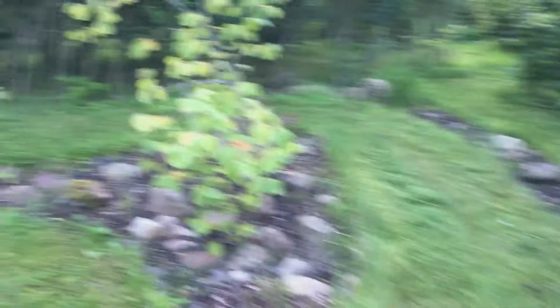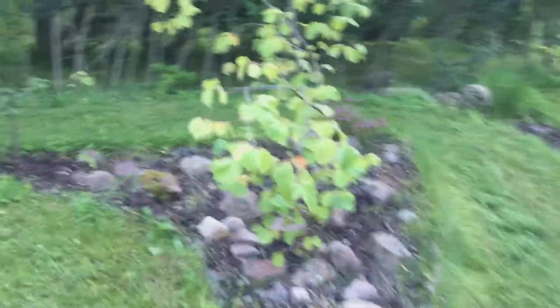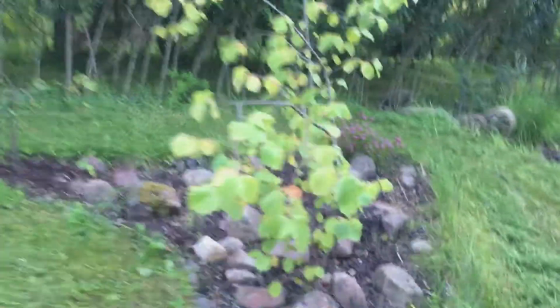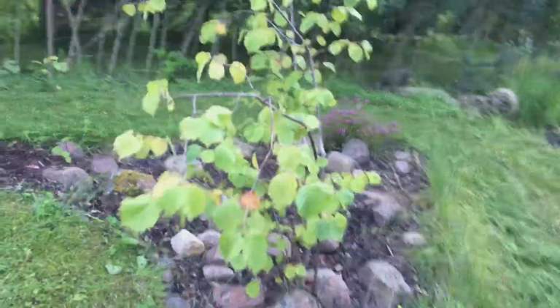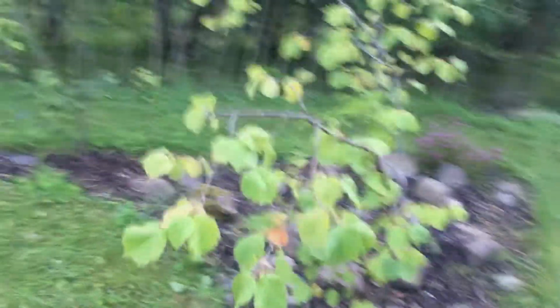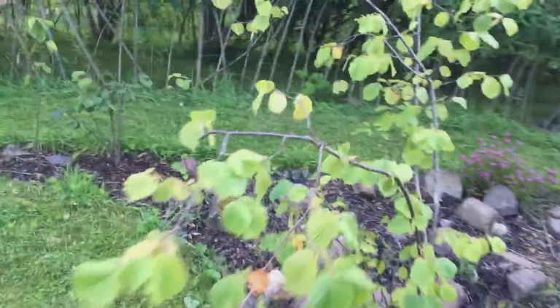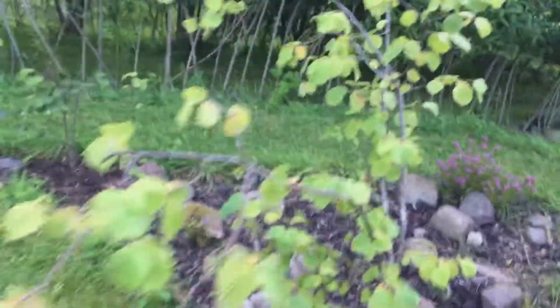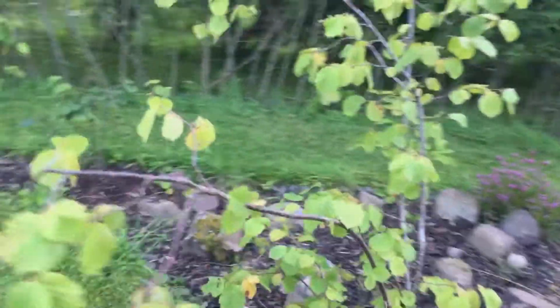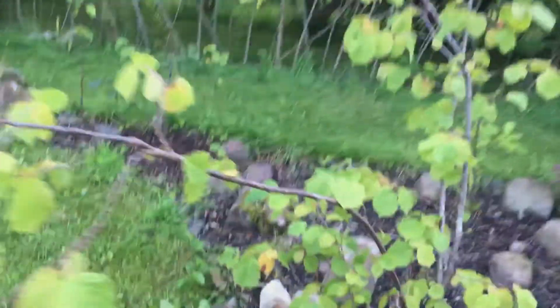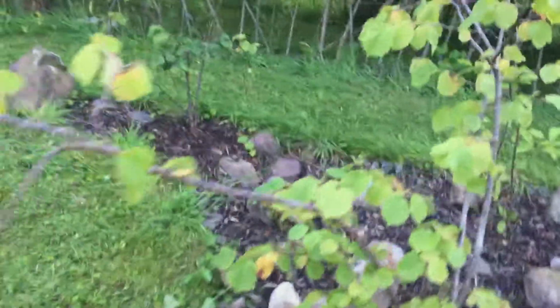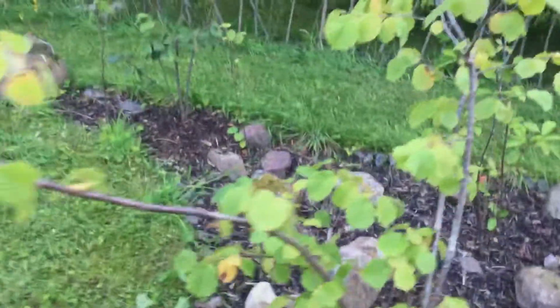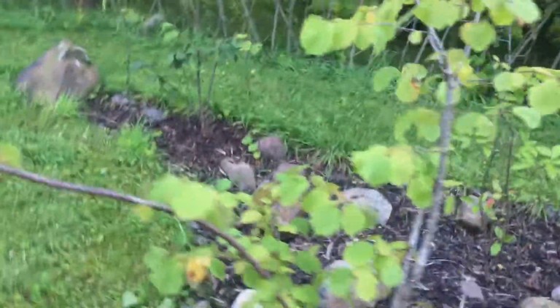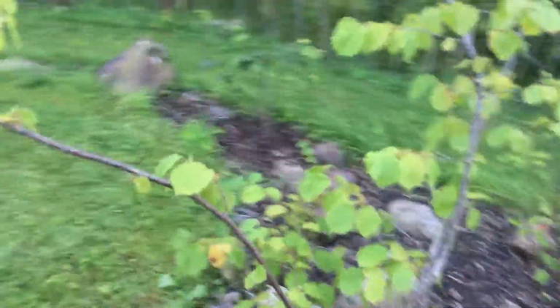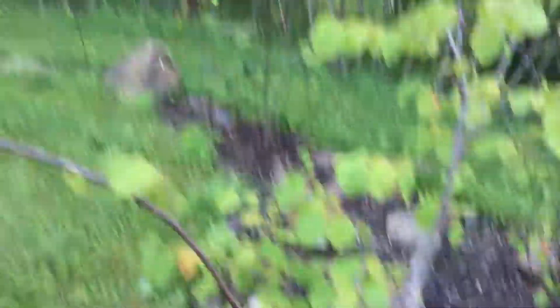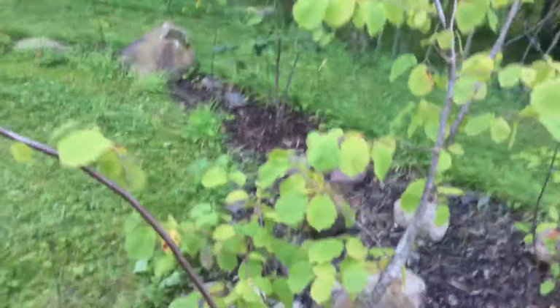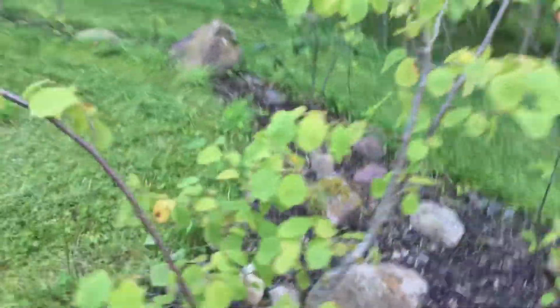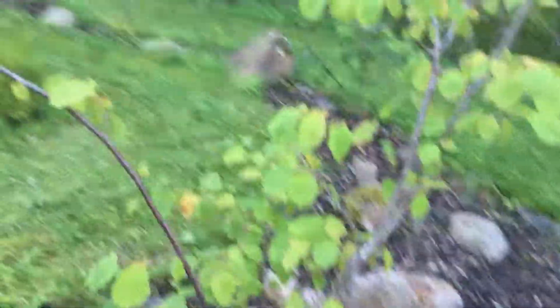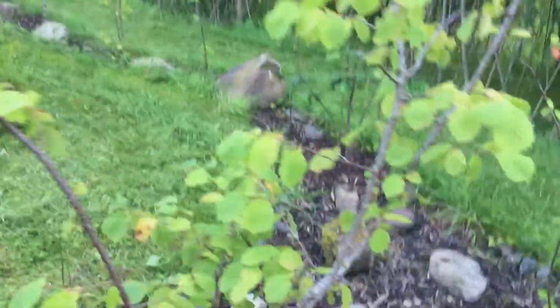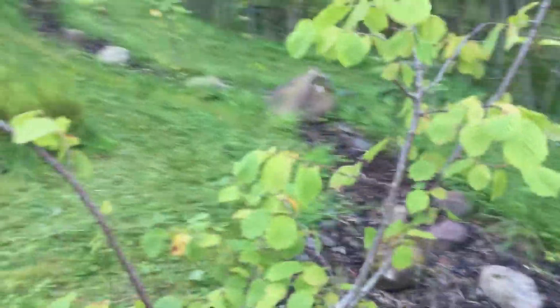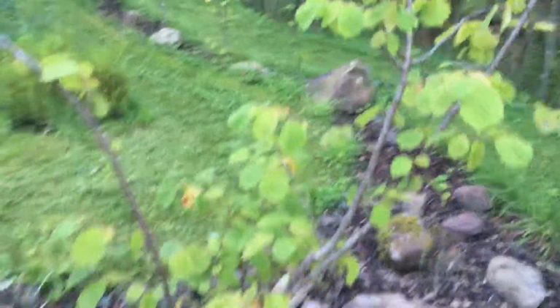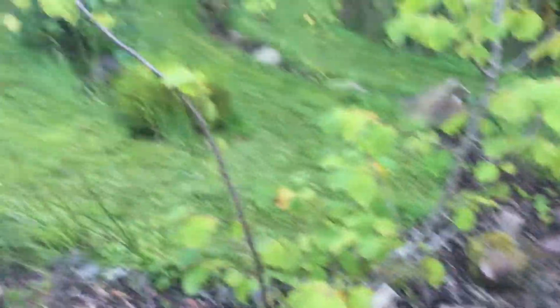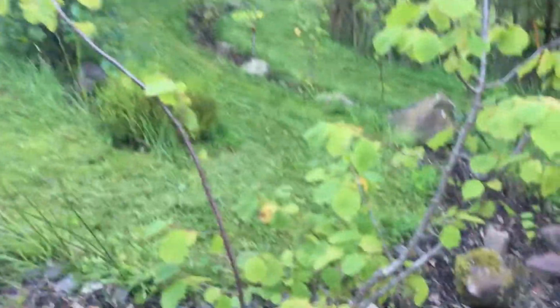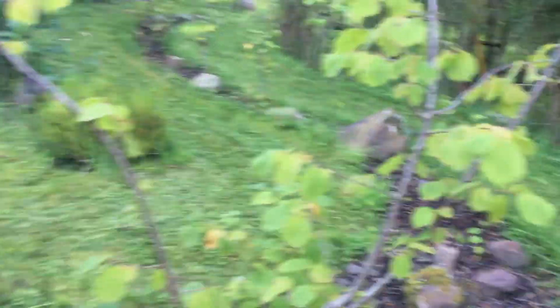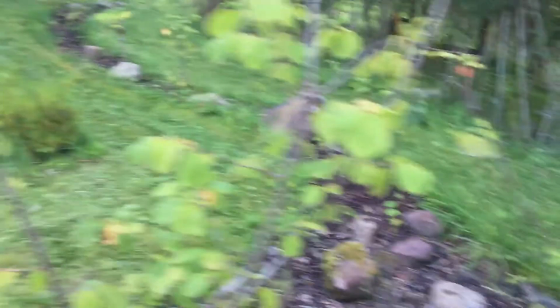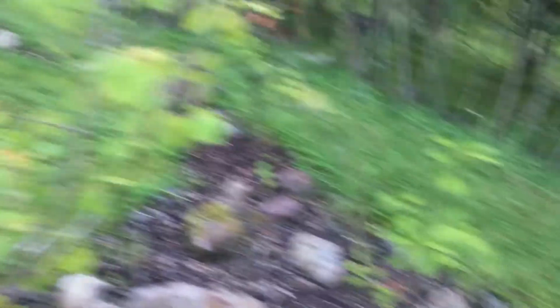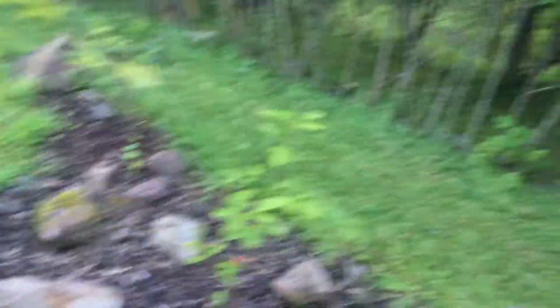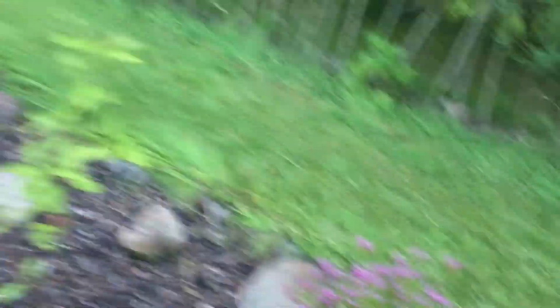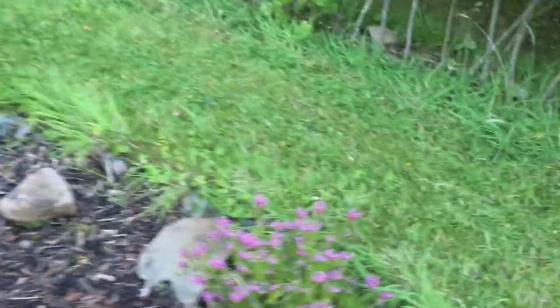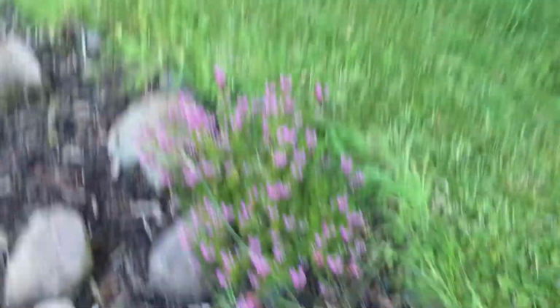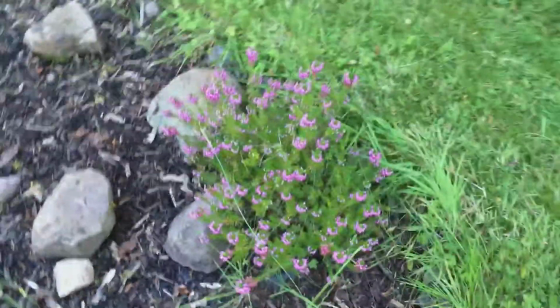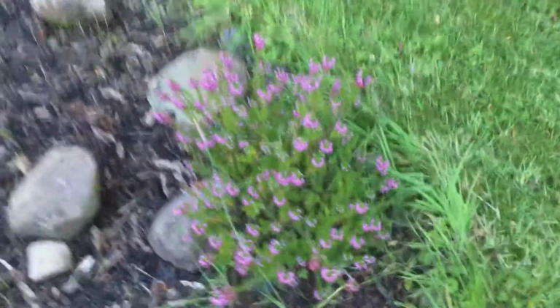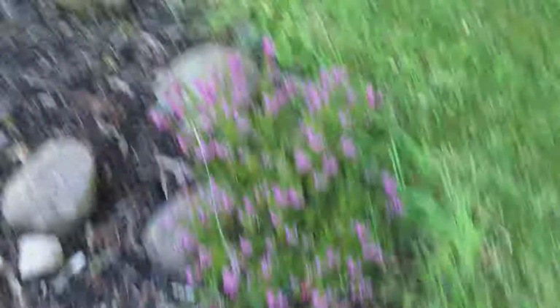This hazel is doing quite well — it's only two years old, and it's quite damp here, but it likes it. And there's more winter heather.